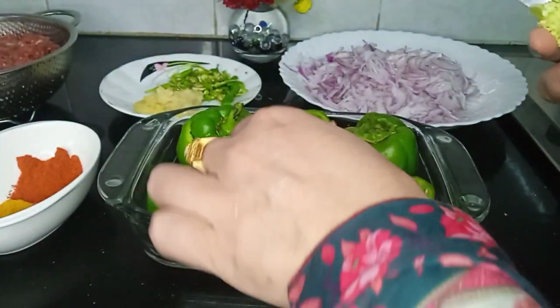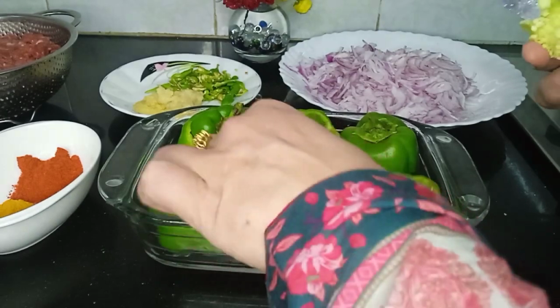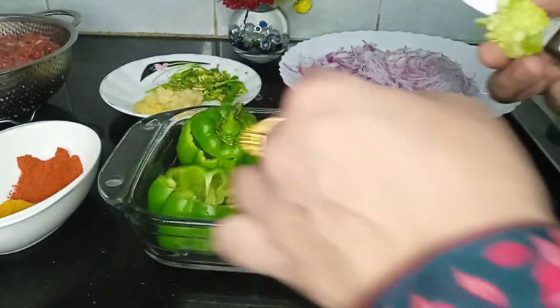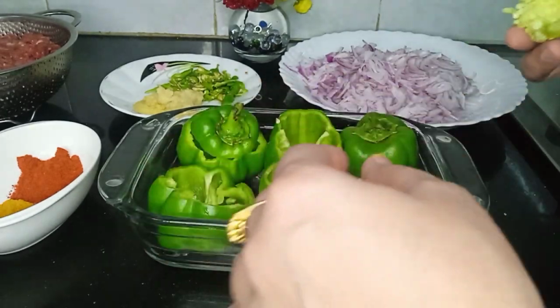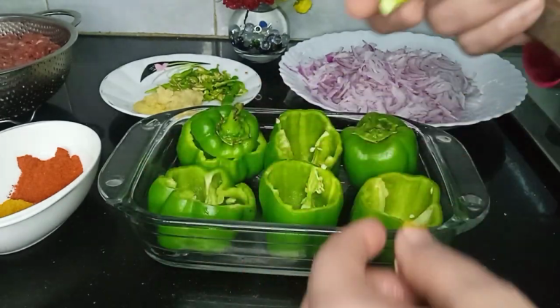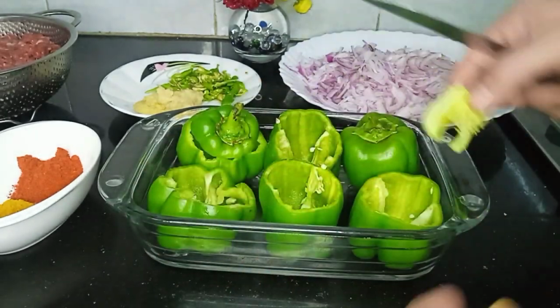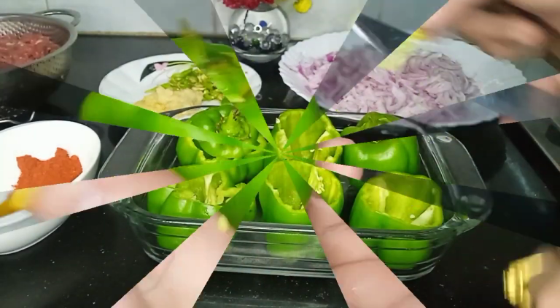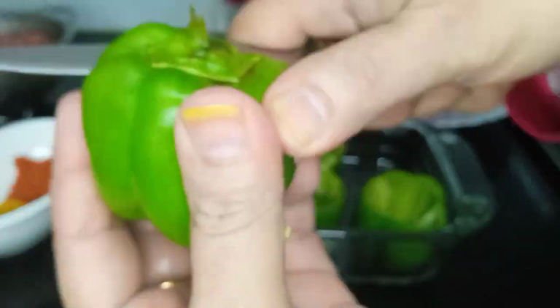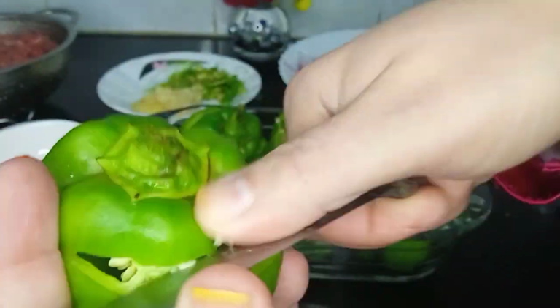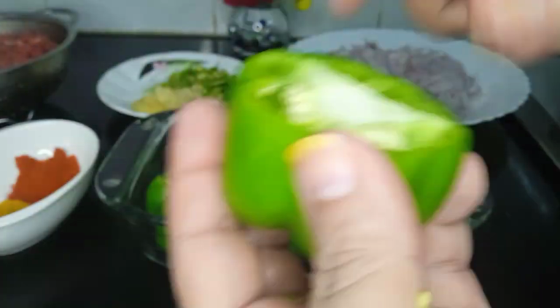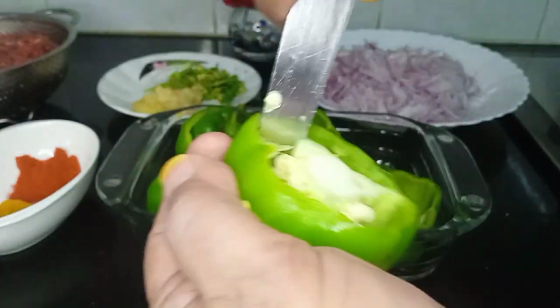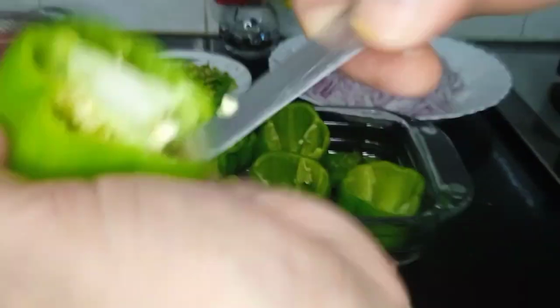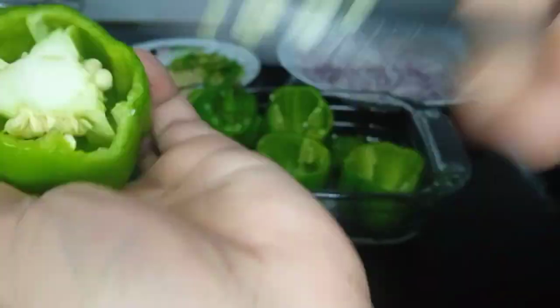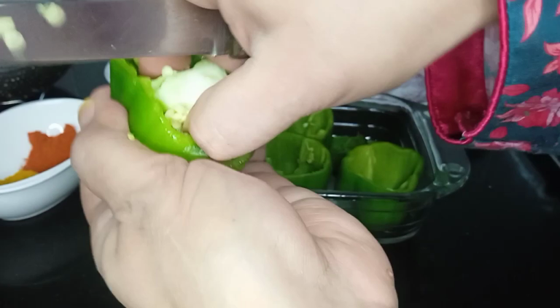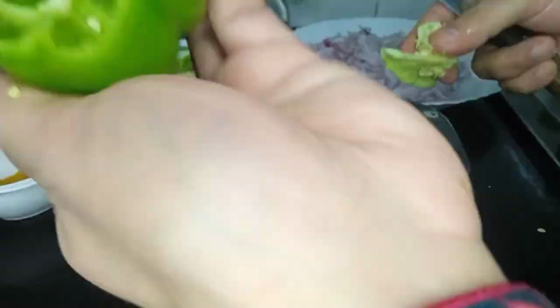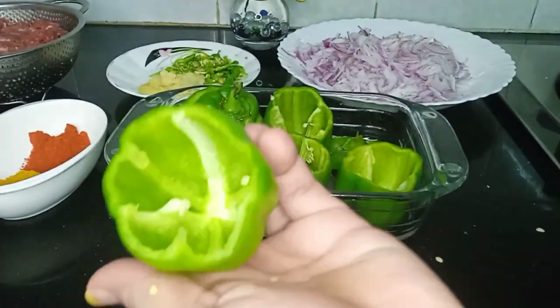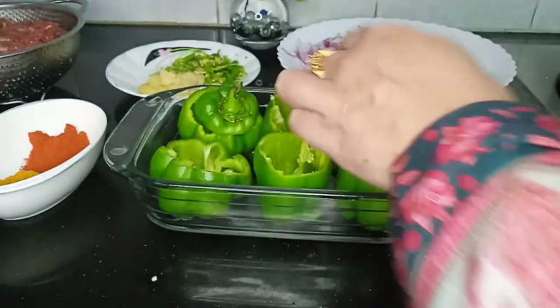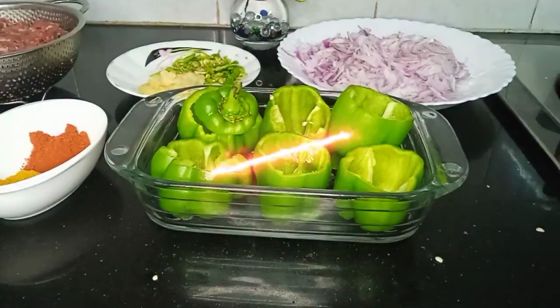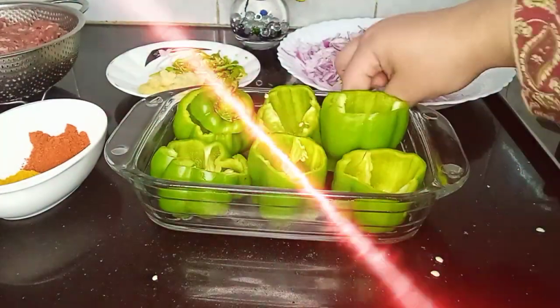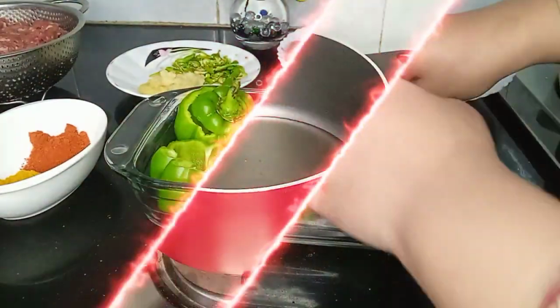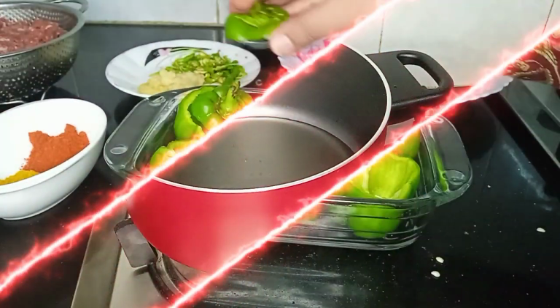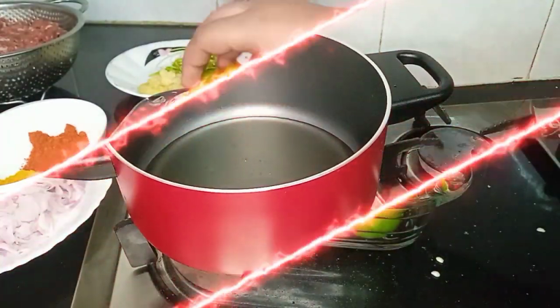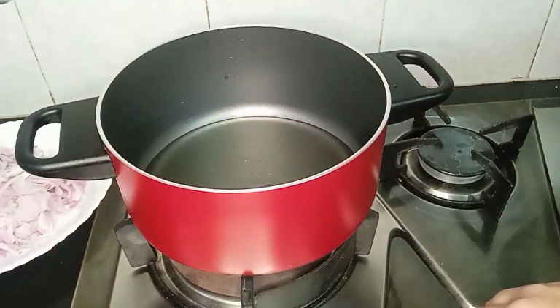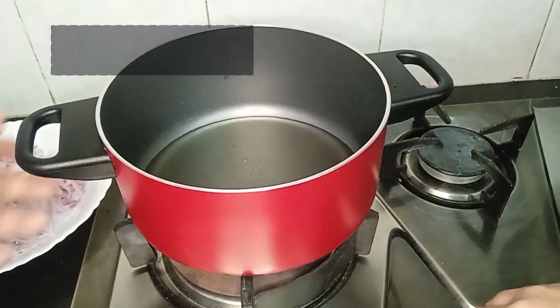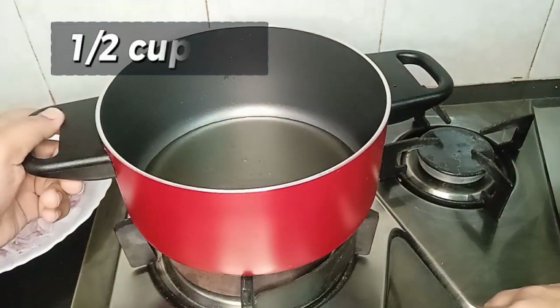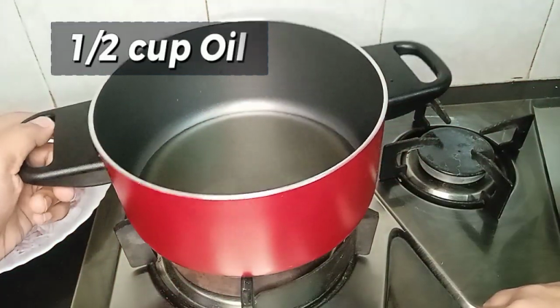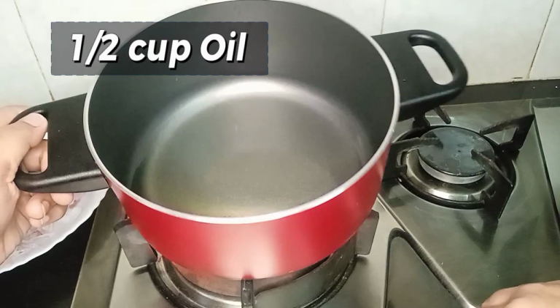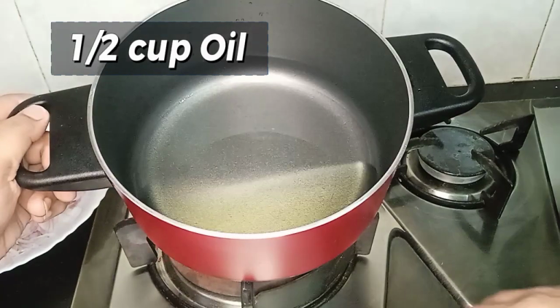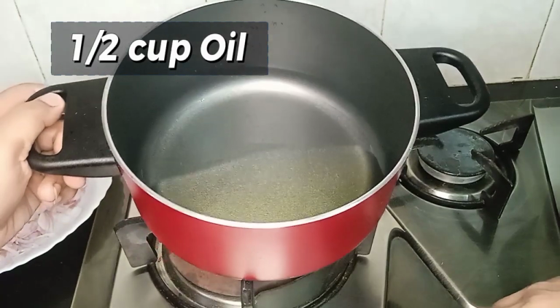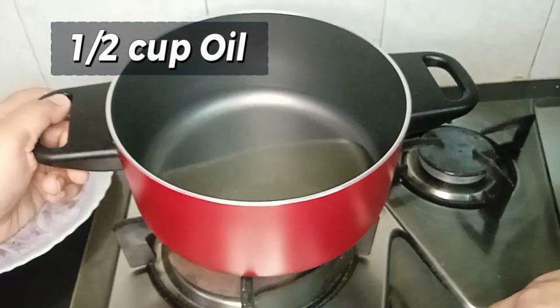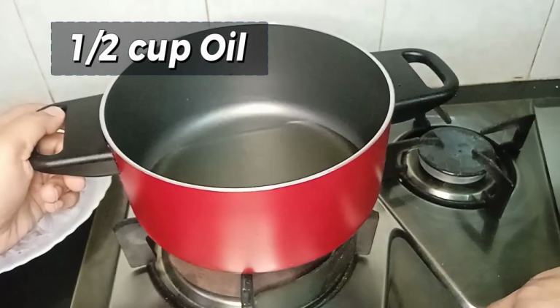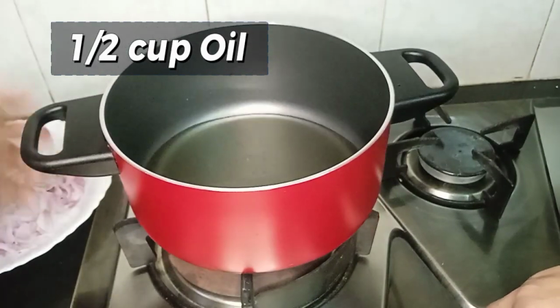We will cut all the pieces. Then we will add half a cup of oil in the pot.